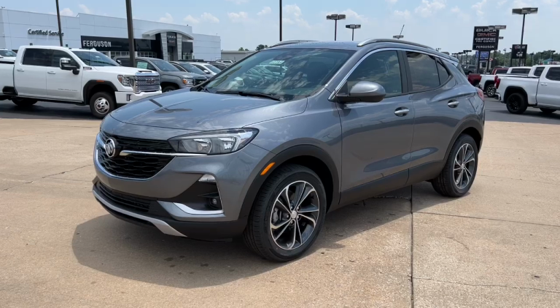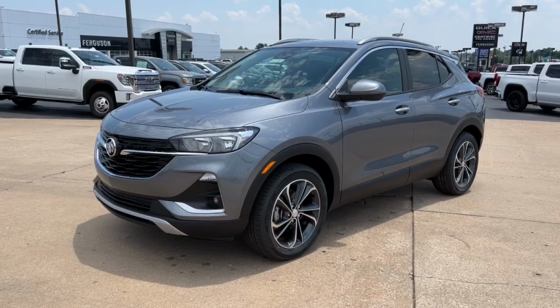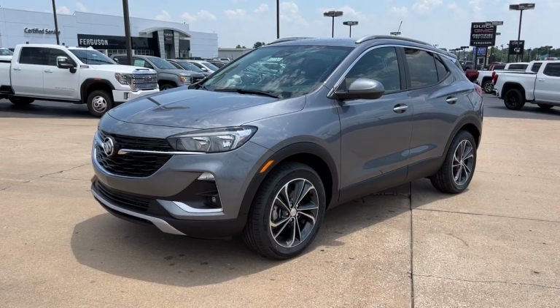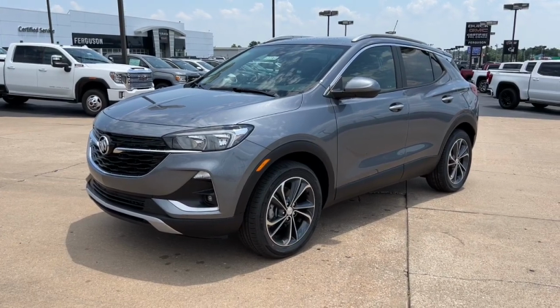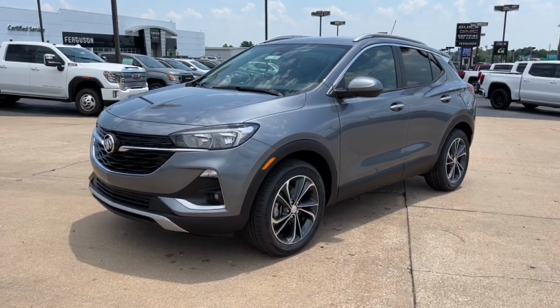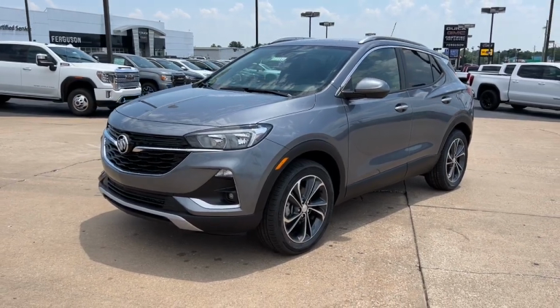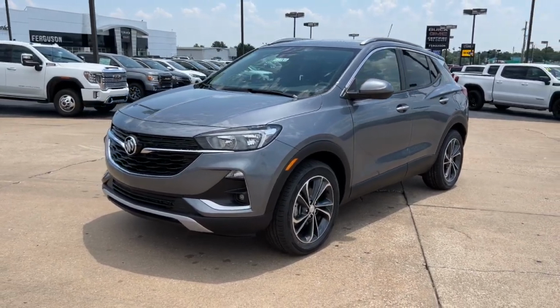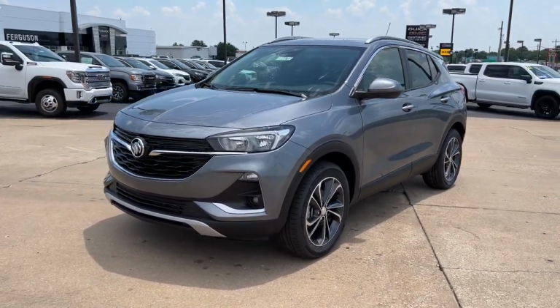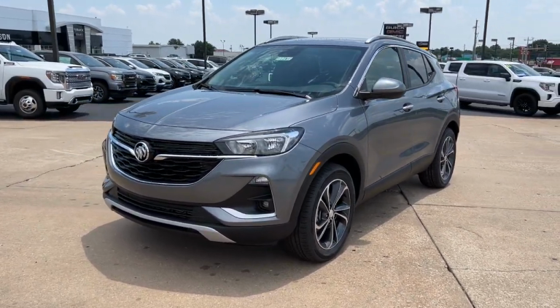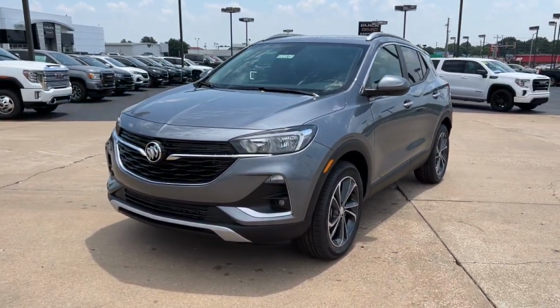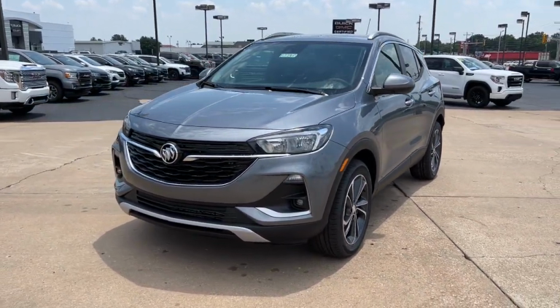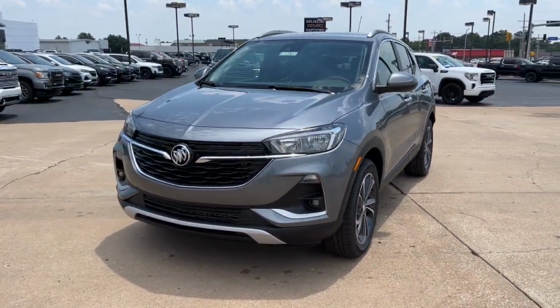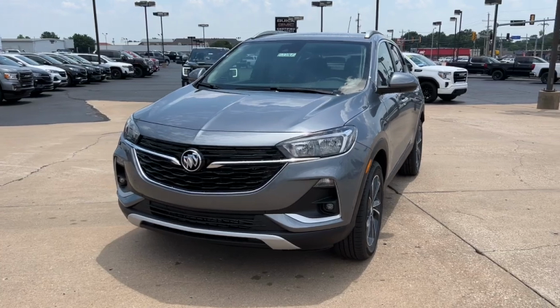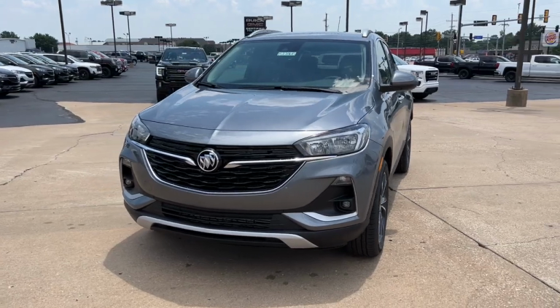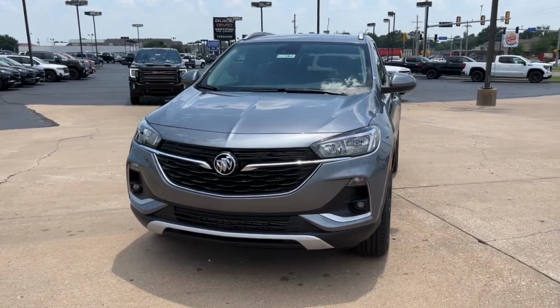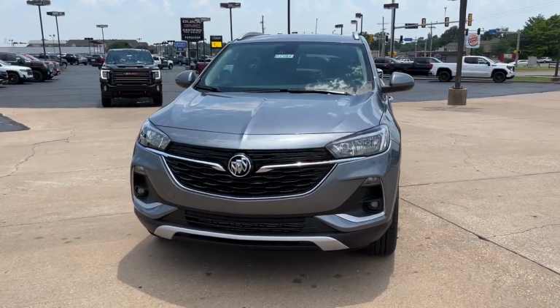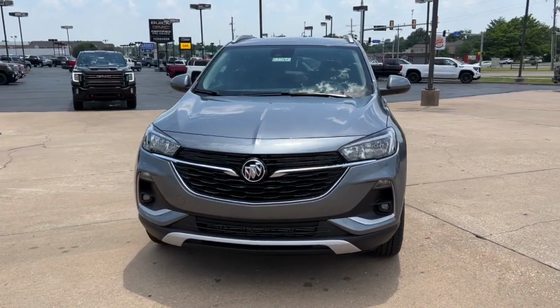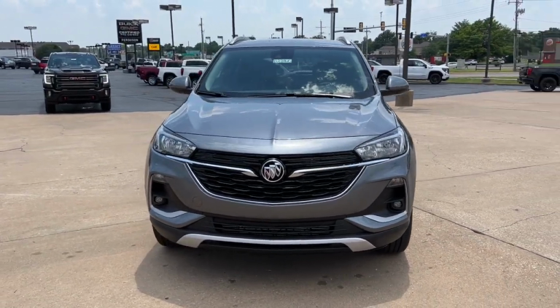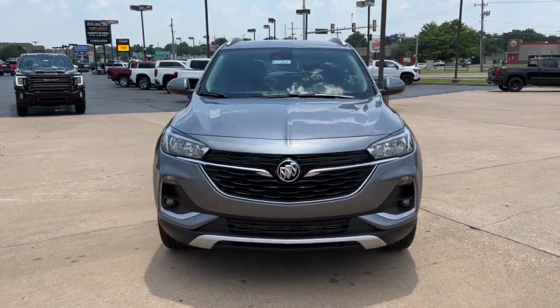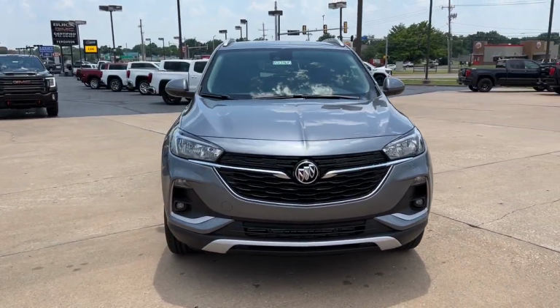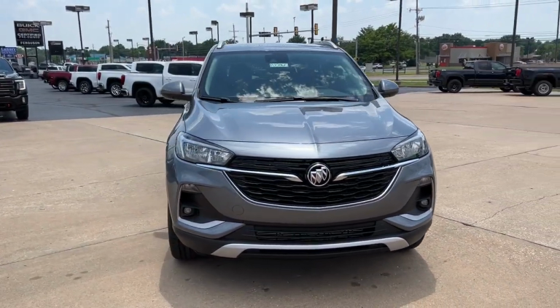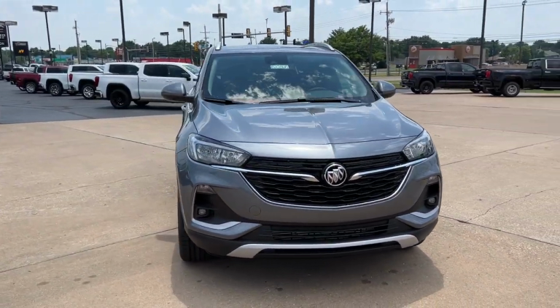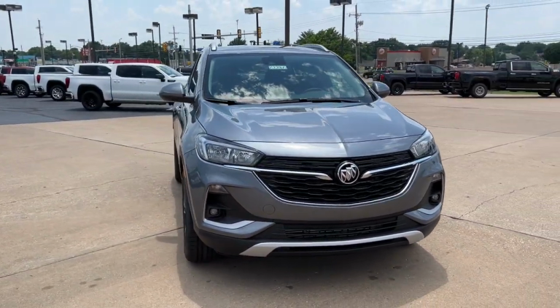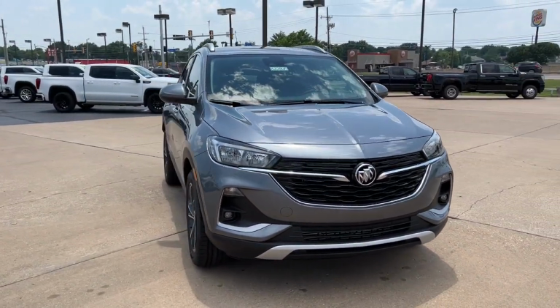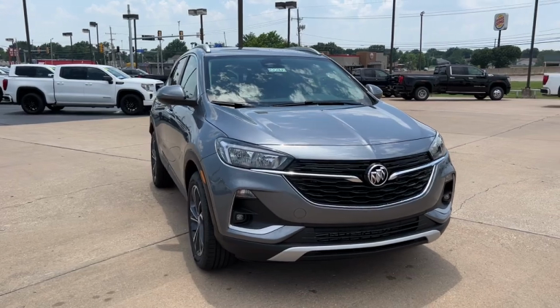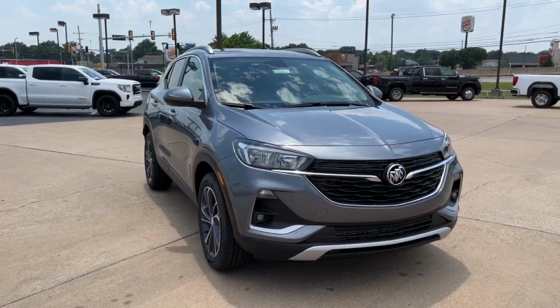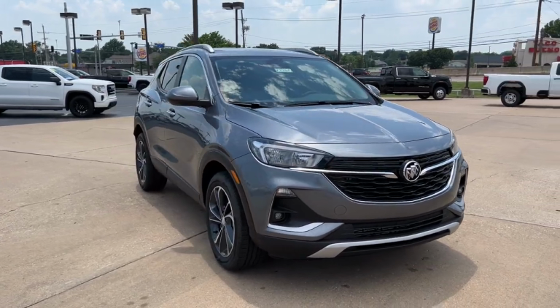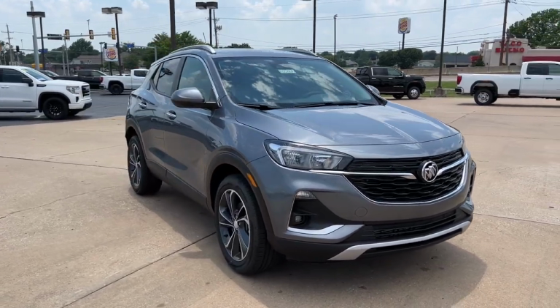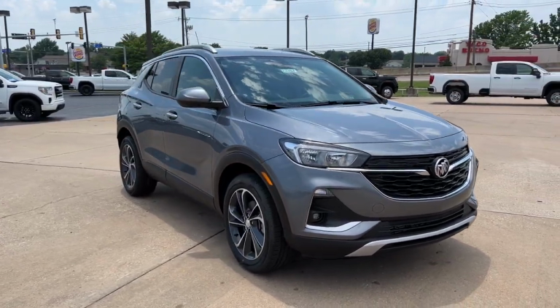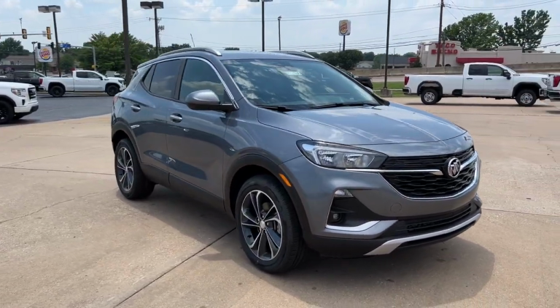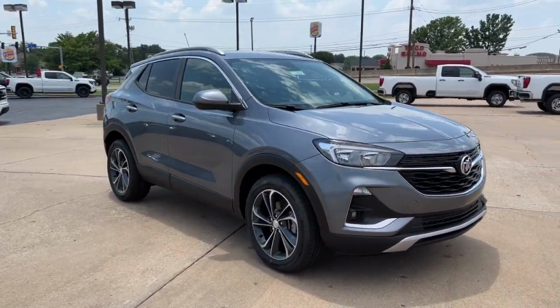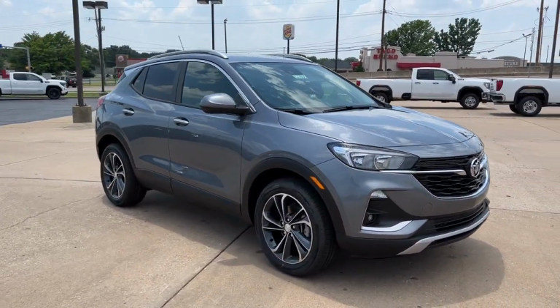You will be amazed by this 2022 Buick Encore — the sleek, small luxury SUV that meshes efficiency, power, and handling with technology that keeps you safe and connected.